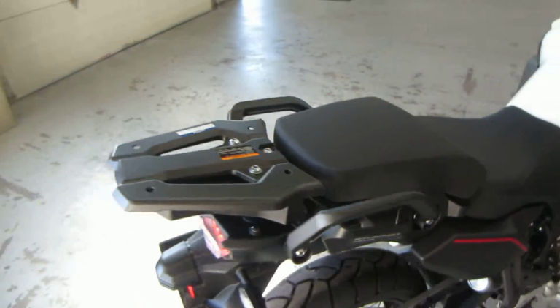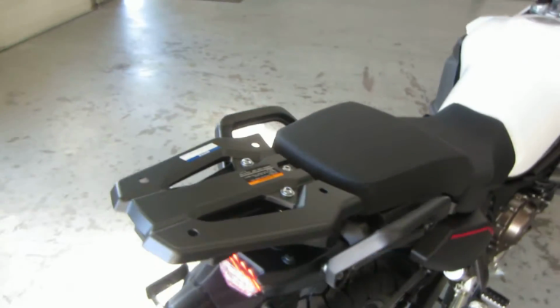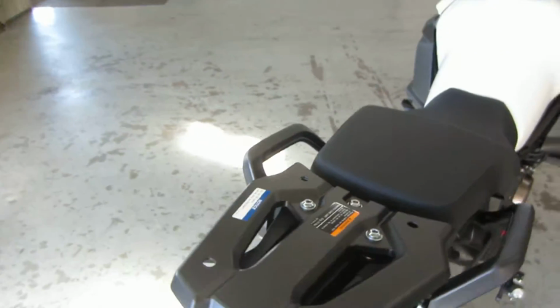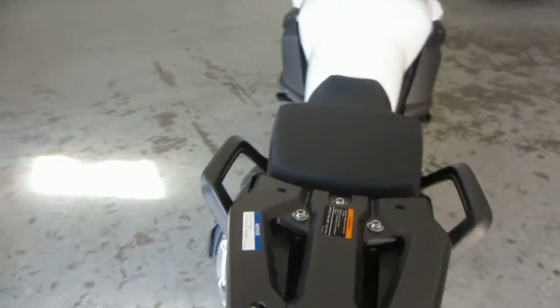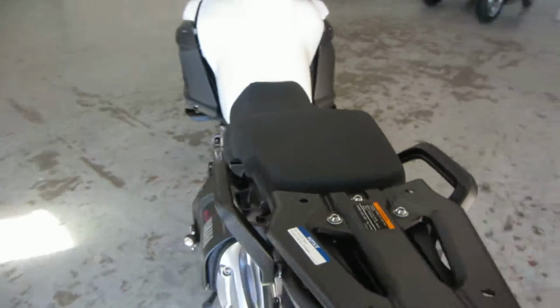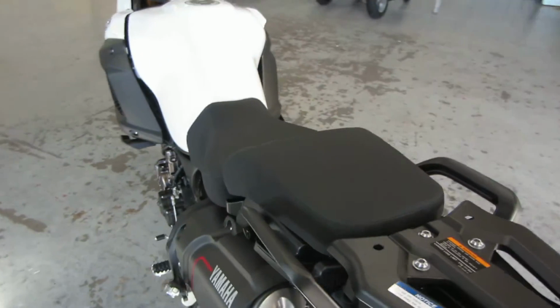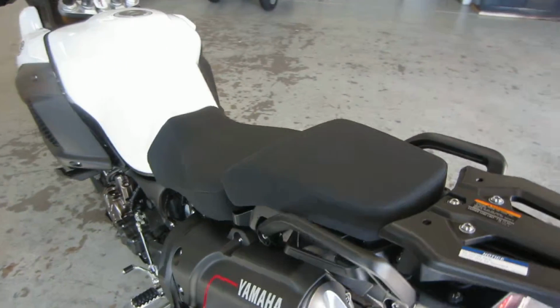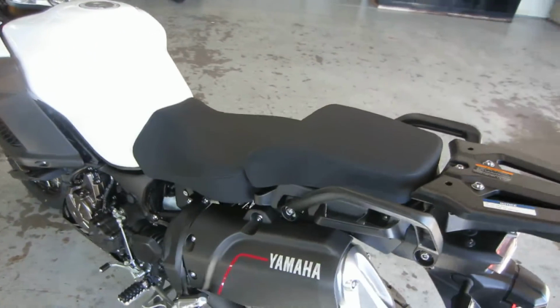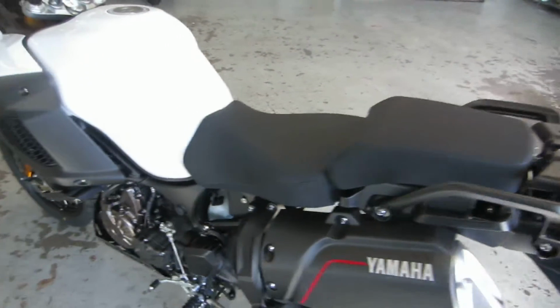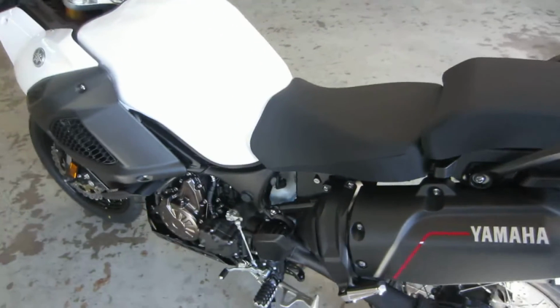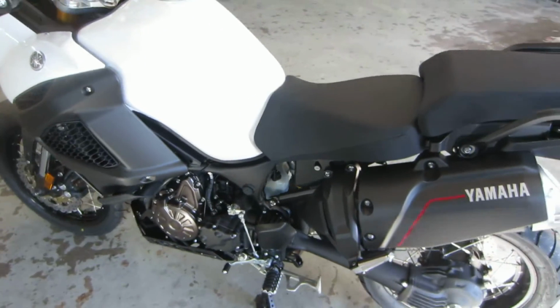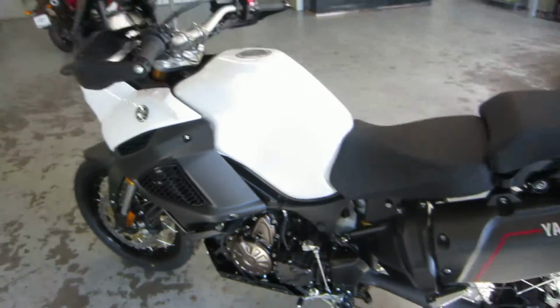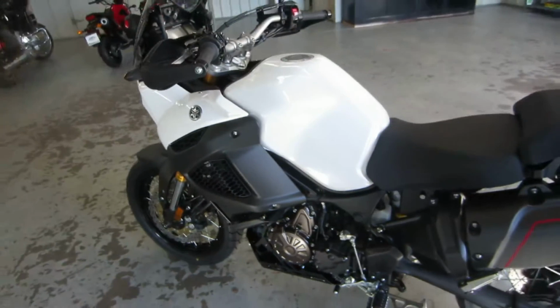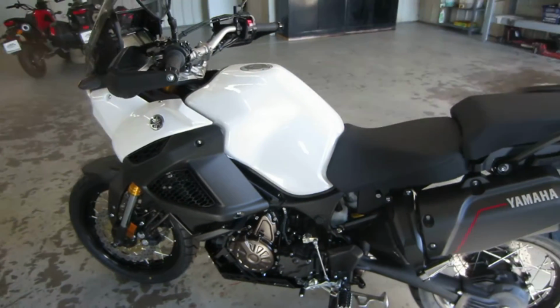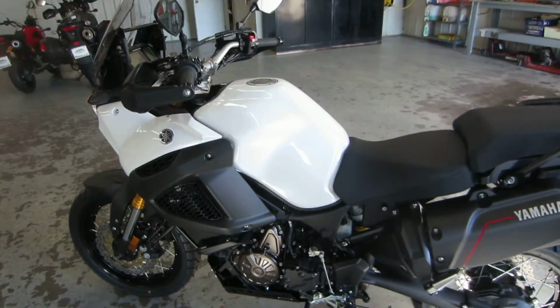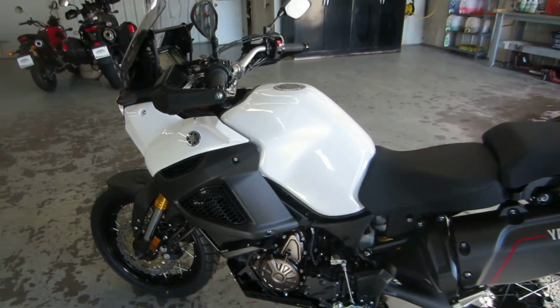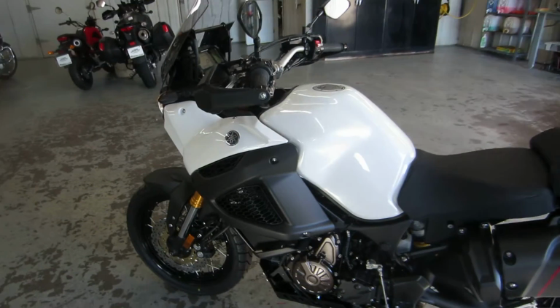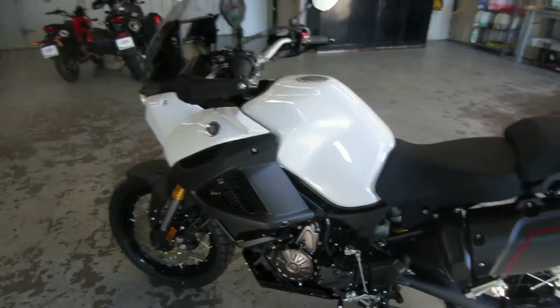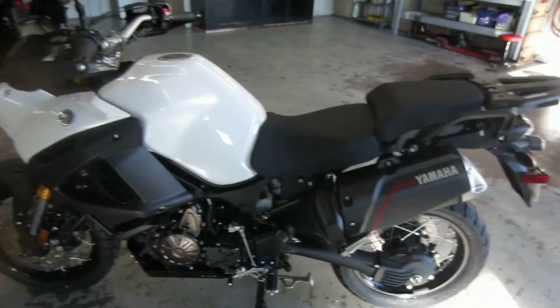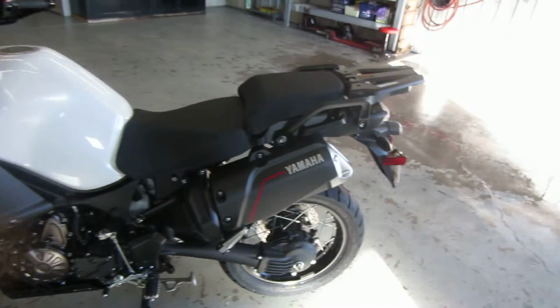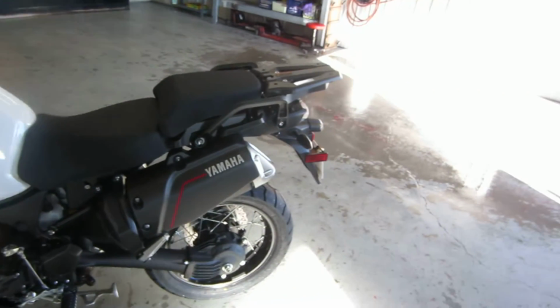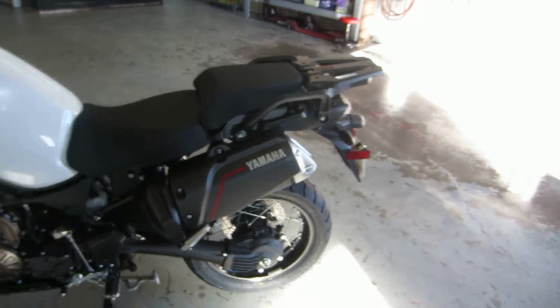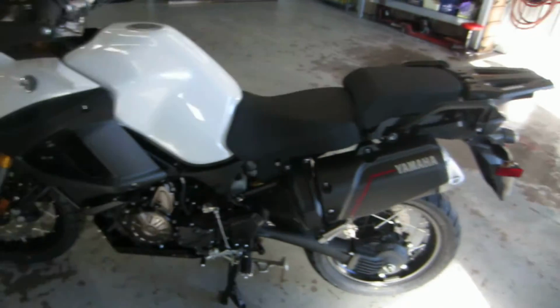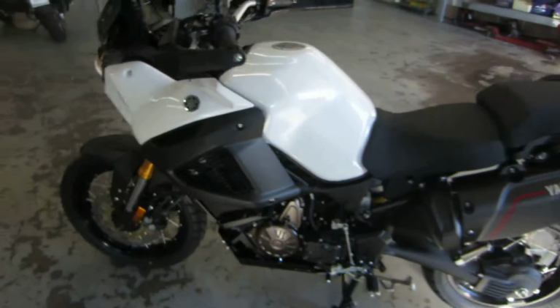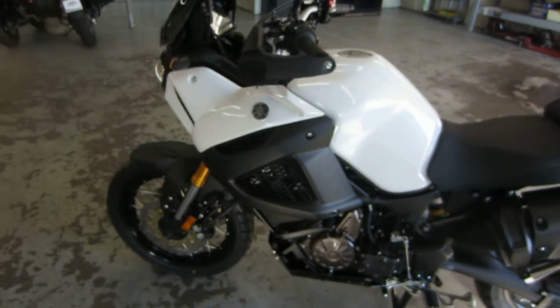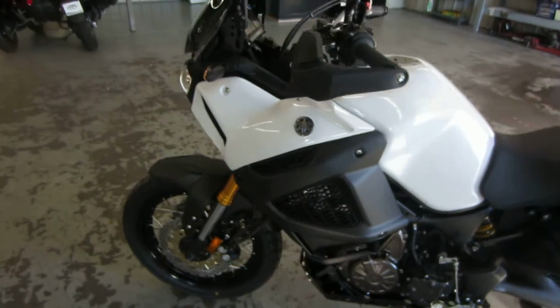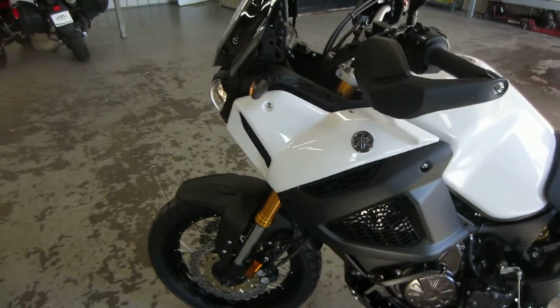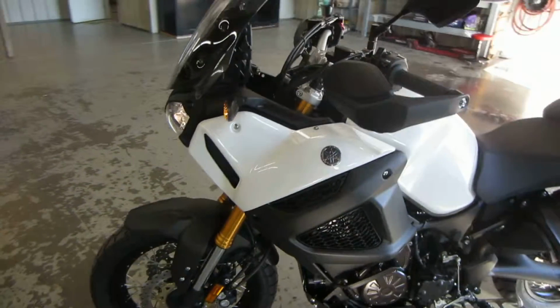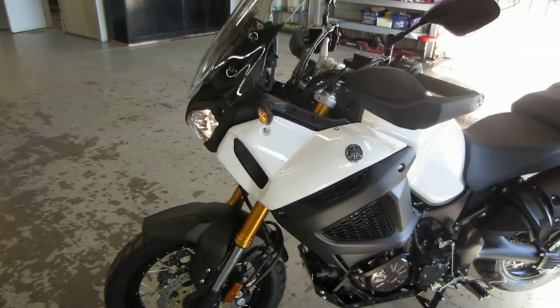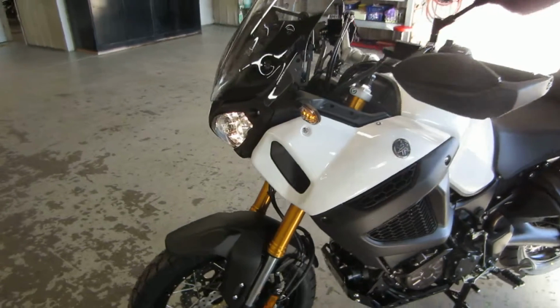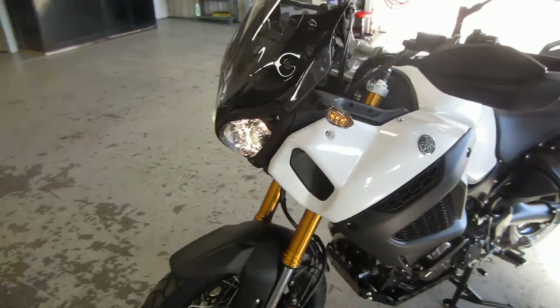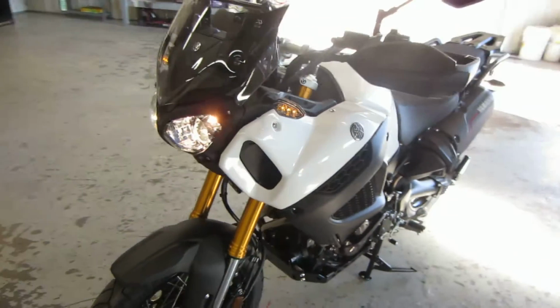And then, as part of setup, you have to take it out for a little ride, and then finish the check sheet. So I'll just be glad to do that, William. Looking good — I think he's going to have a good time on this bike.